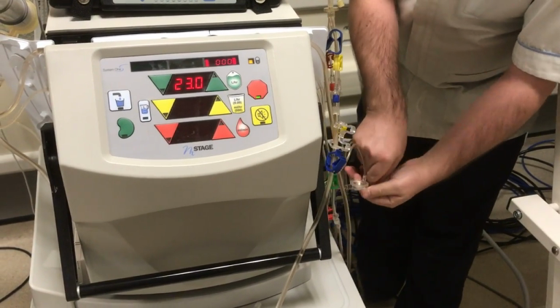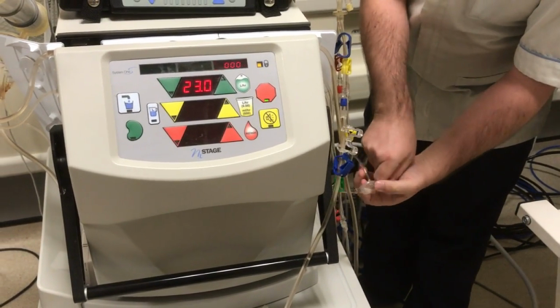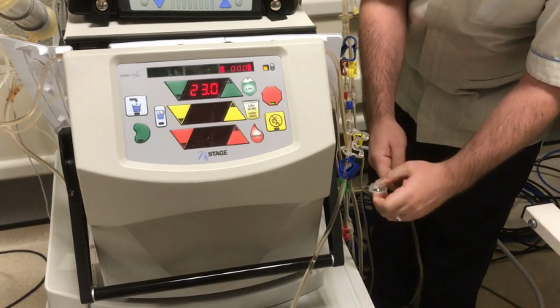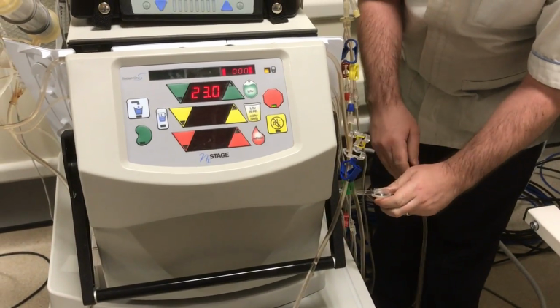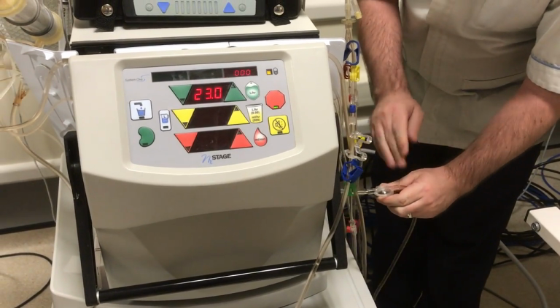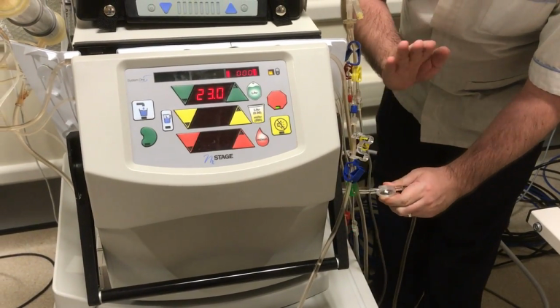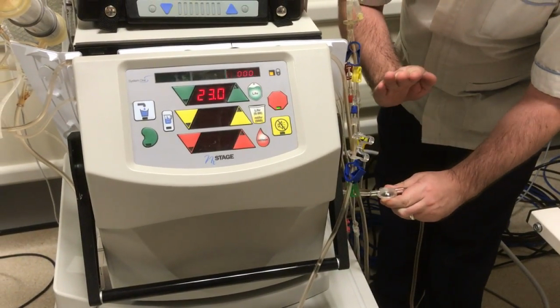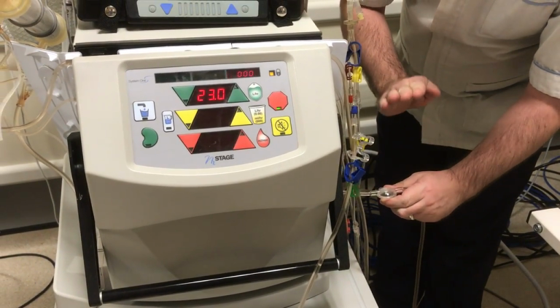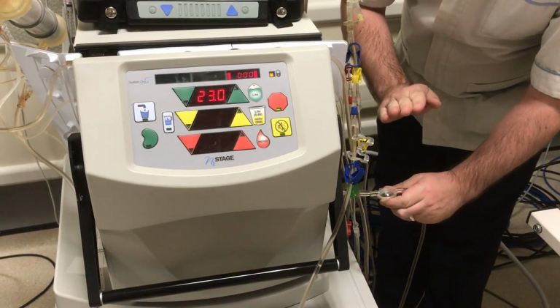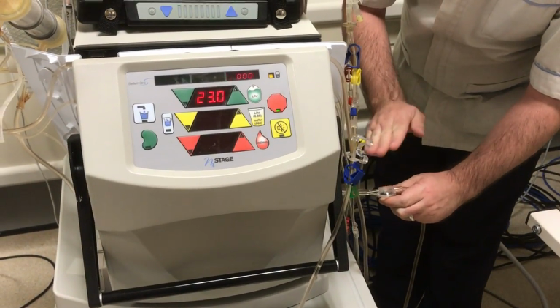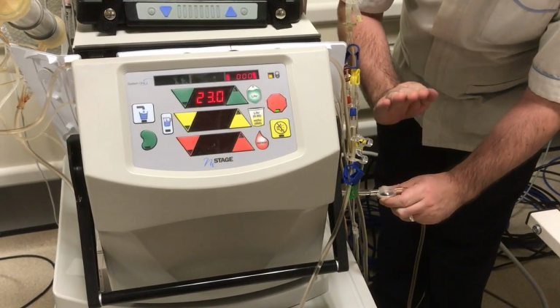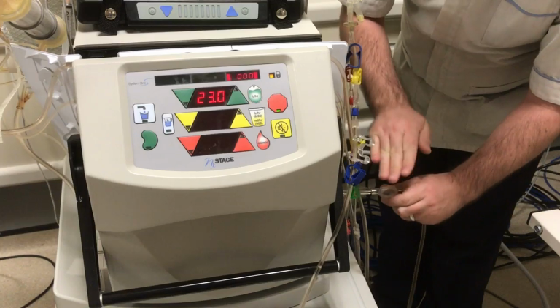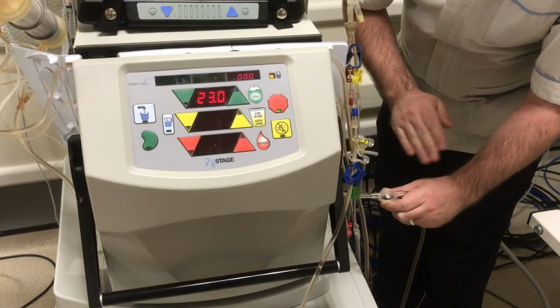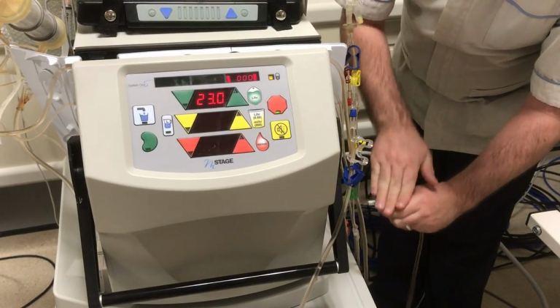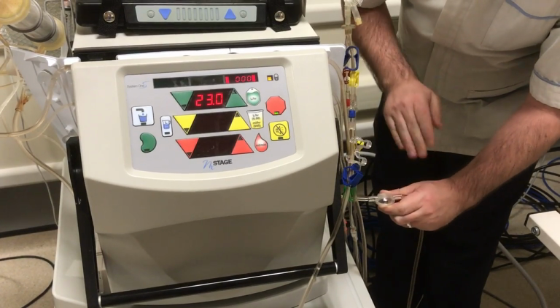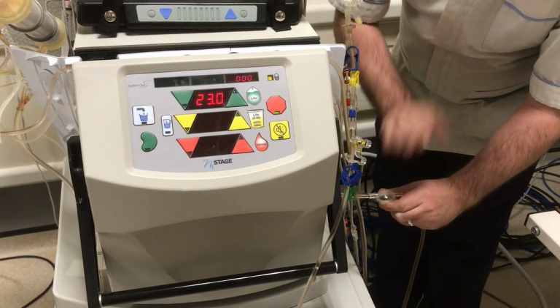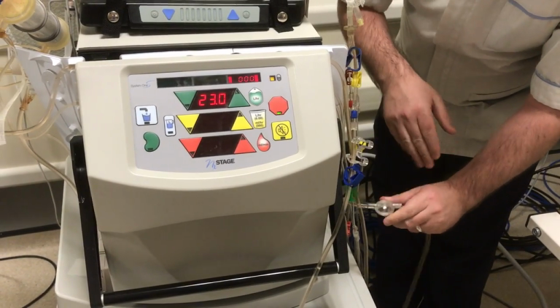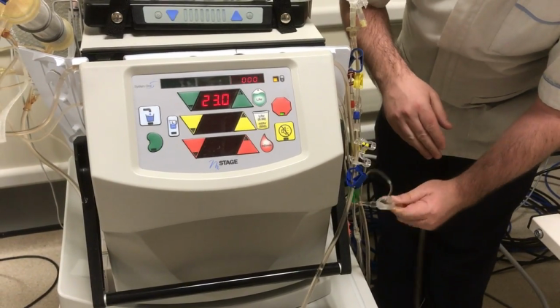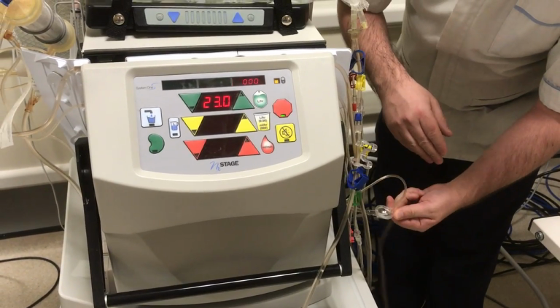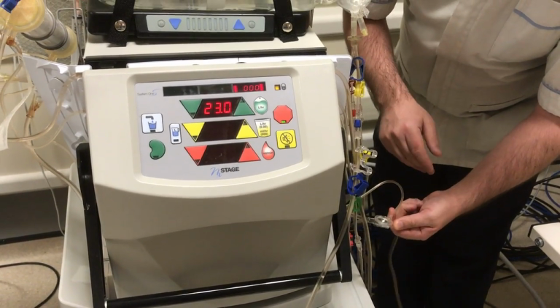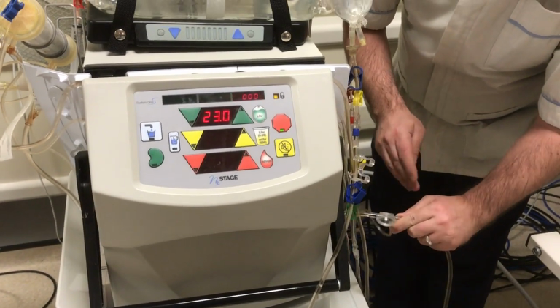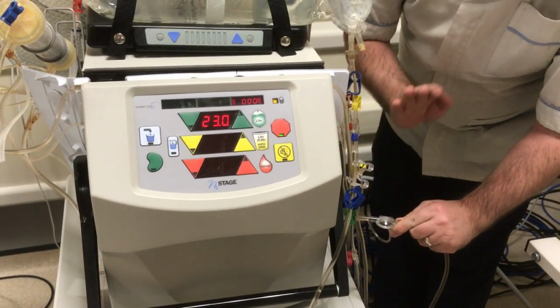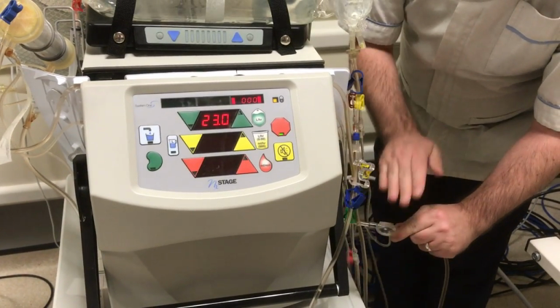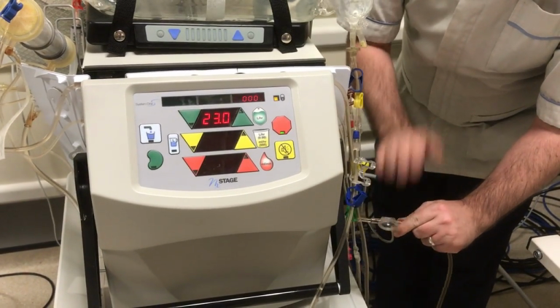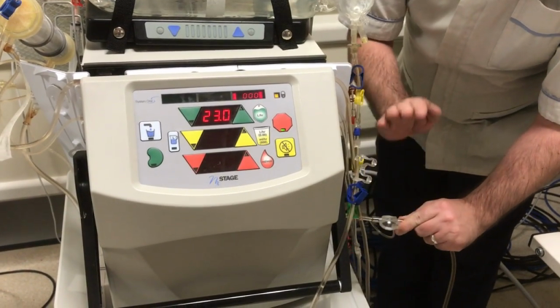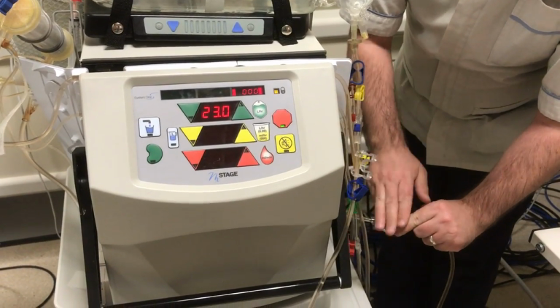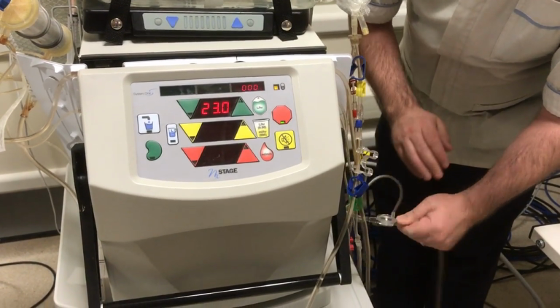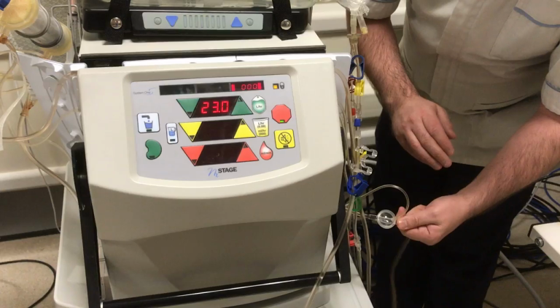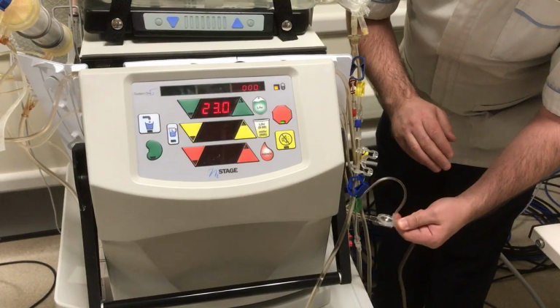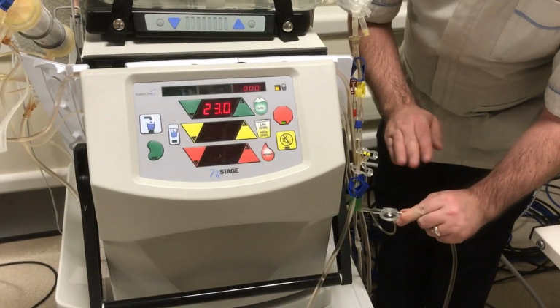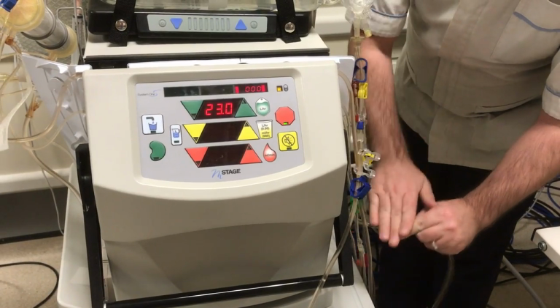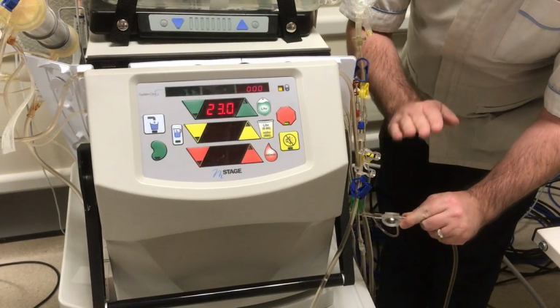We turn the pressure pod over and we smack it three times: one, two, three. We twist back: one, two, three. Twist back and again.